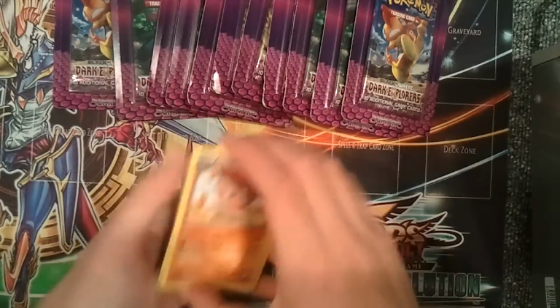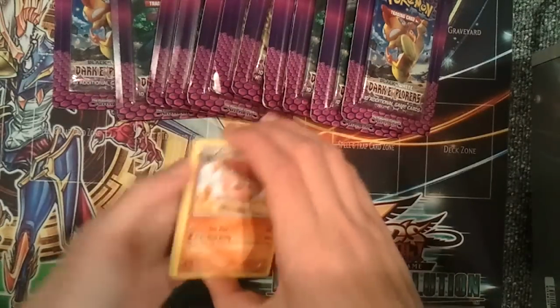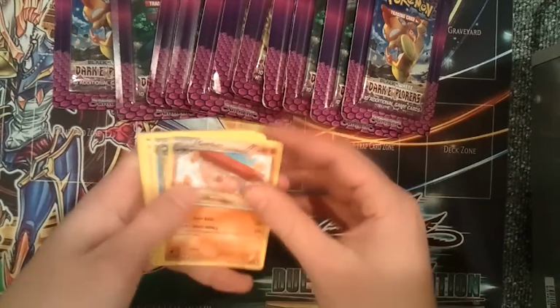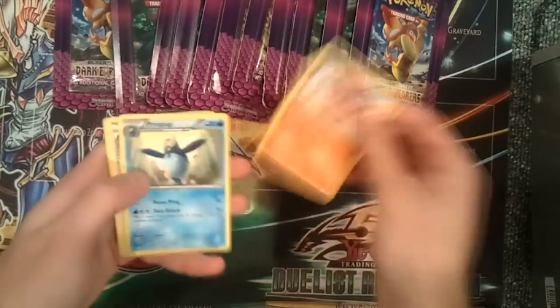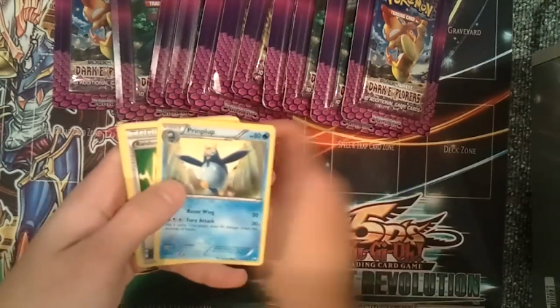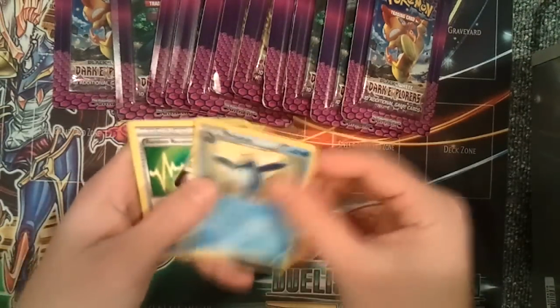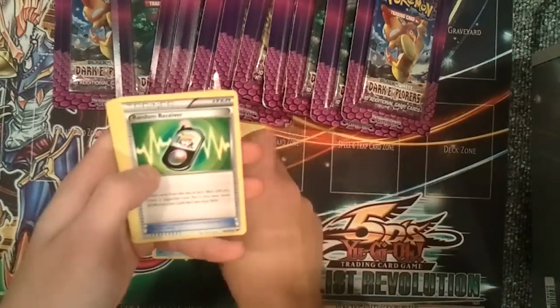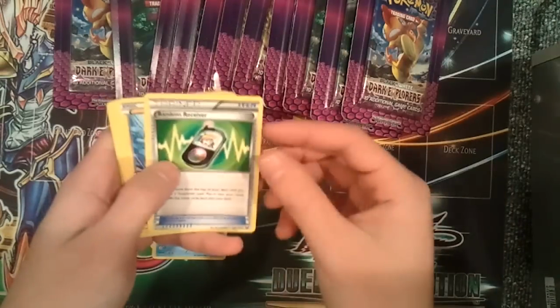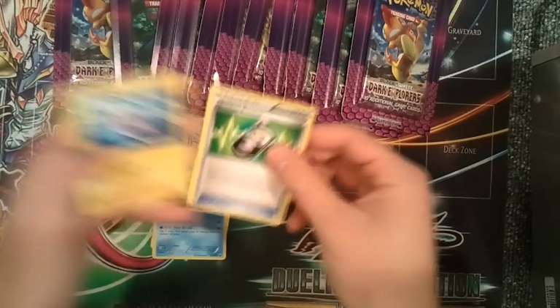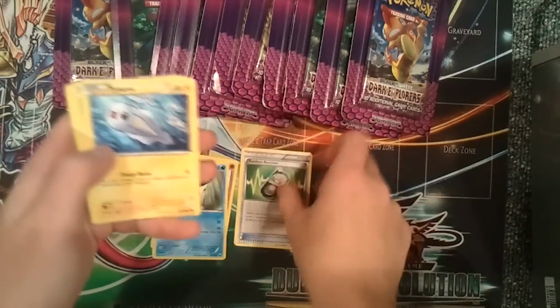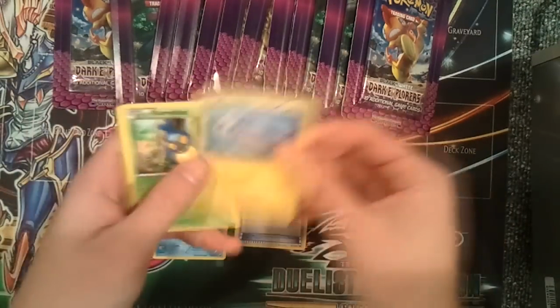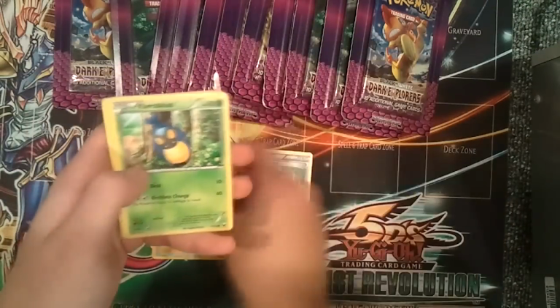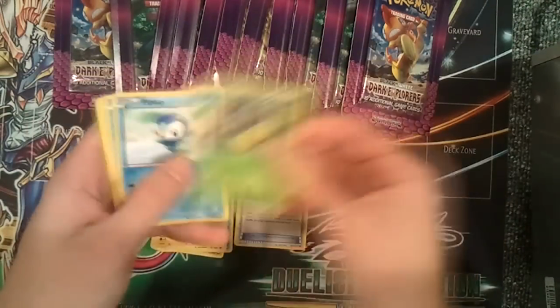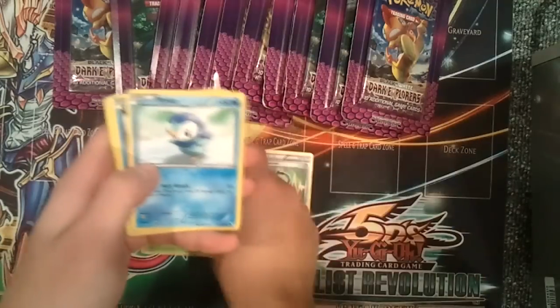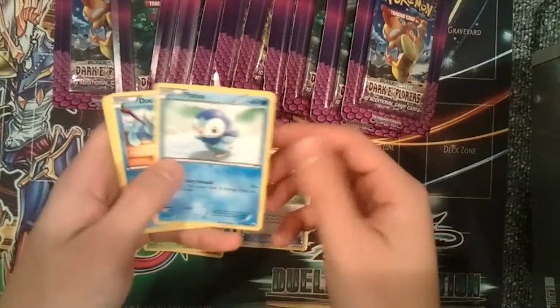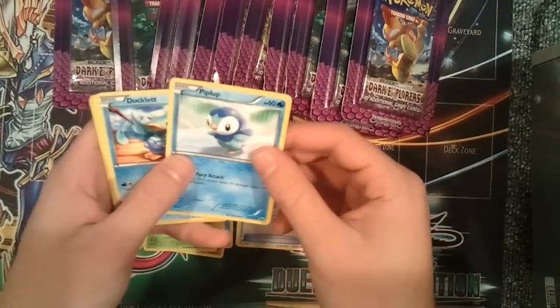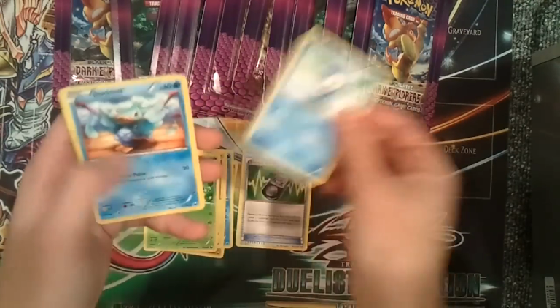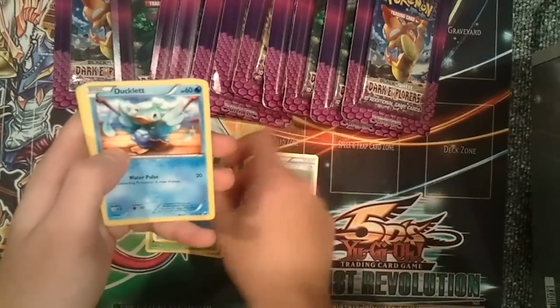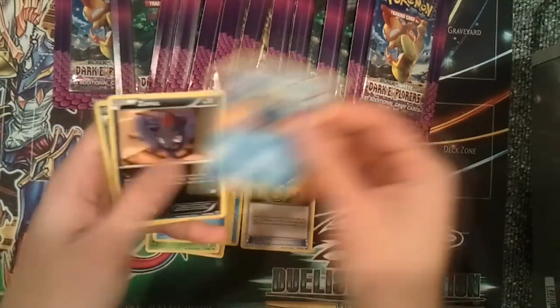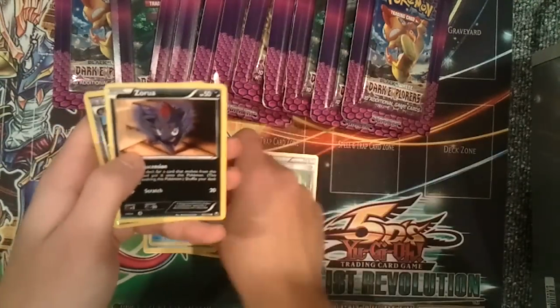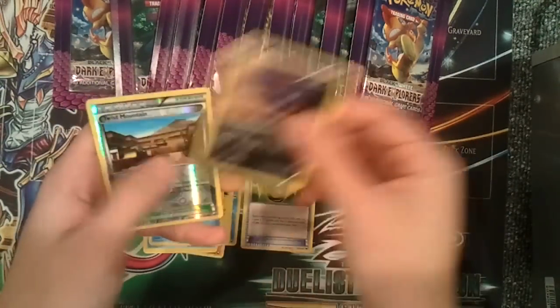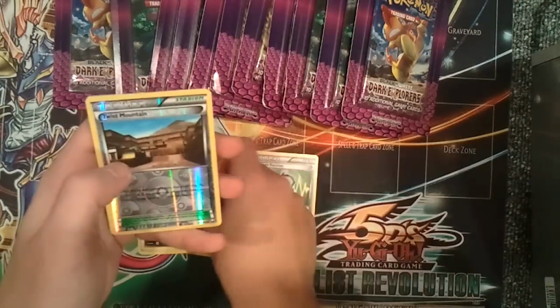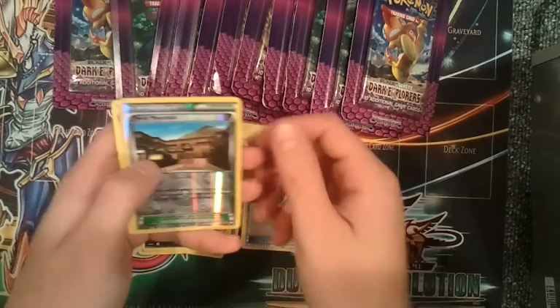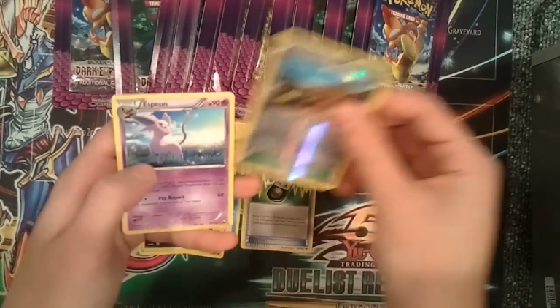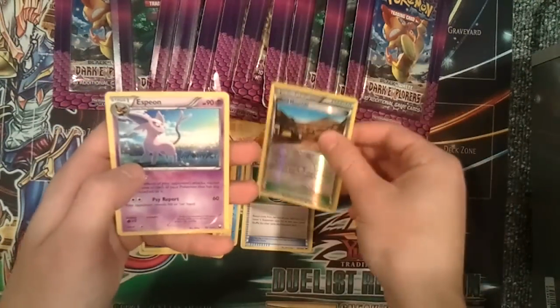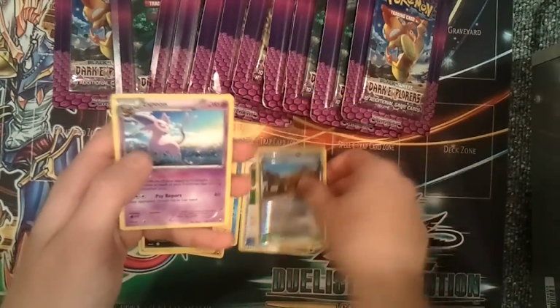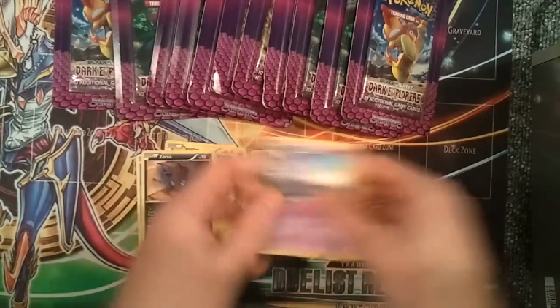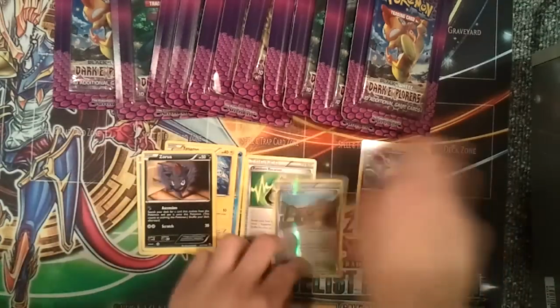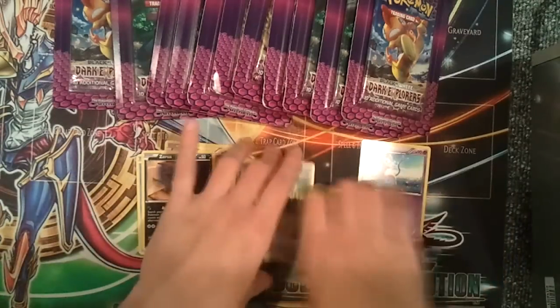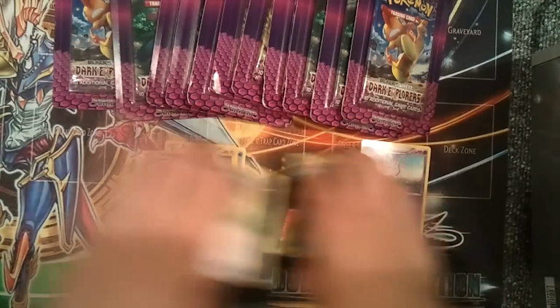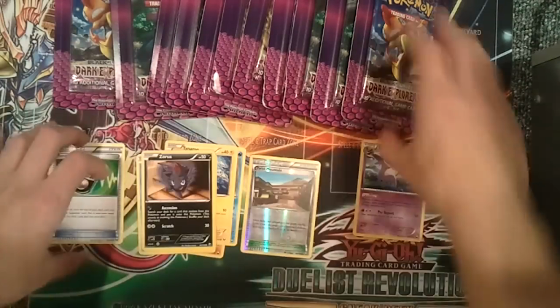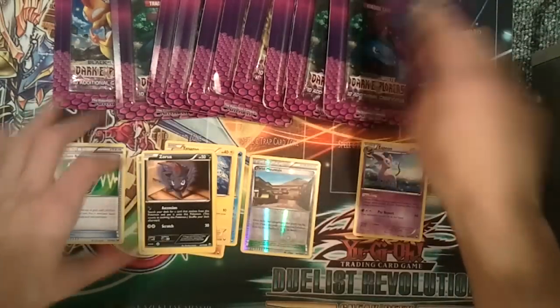I haven't opened any Dark Explorer packs before. From the first pack we got: Prinplup, Random Receiver, Tynamo, Karat, Blast, Piplup, Ducklett, Zorua, a Reverse Foil, Twistmallon, and an Espeon. I'm going to put all the trainer cards over there.